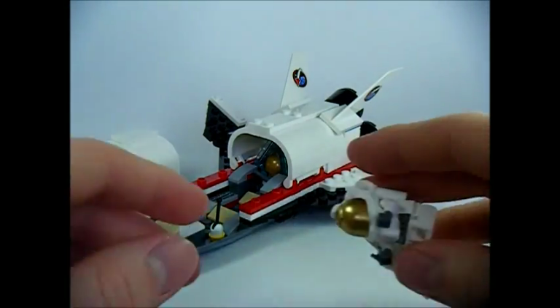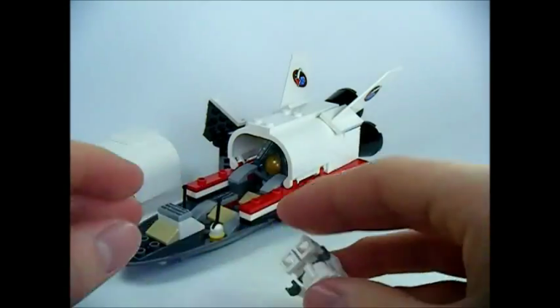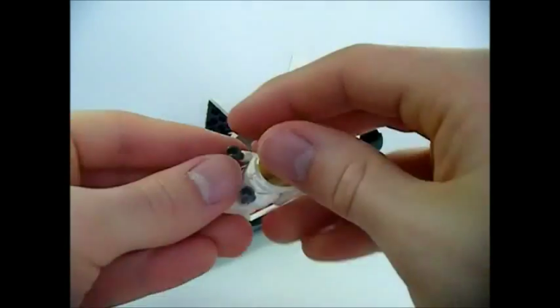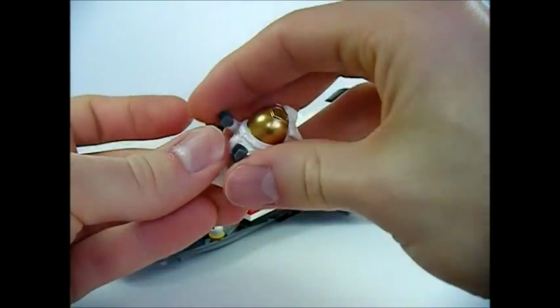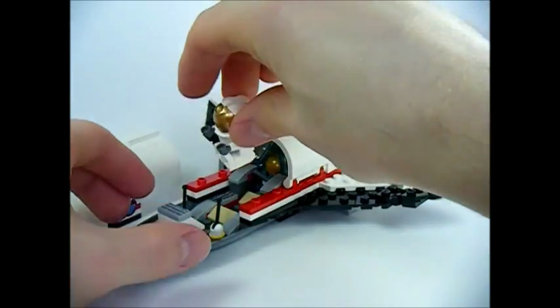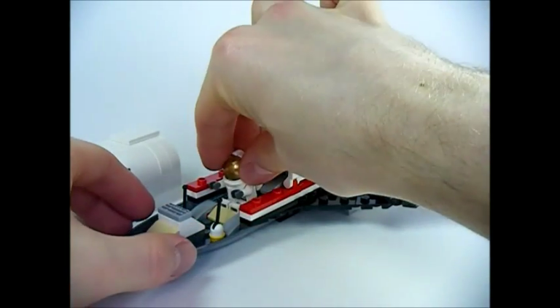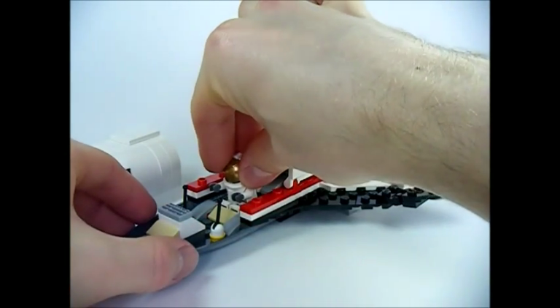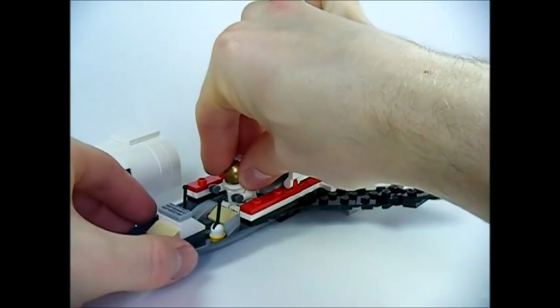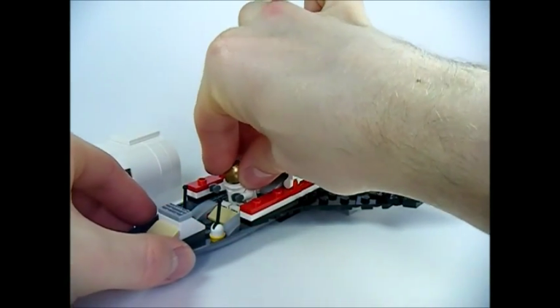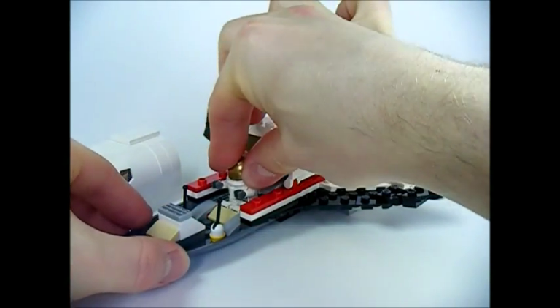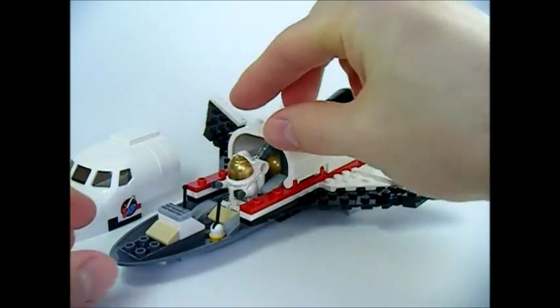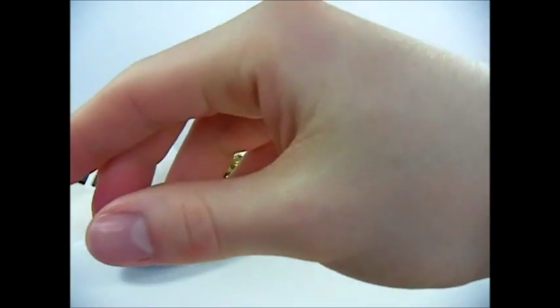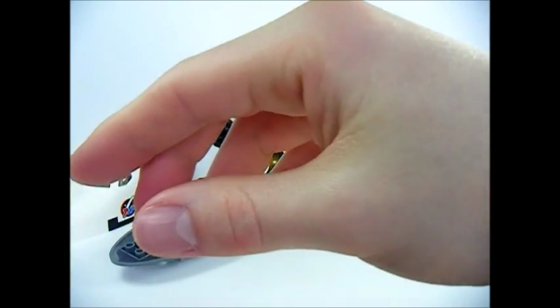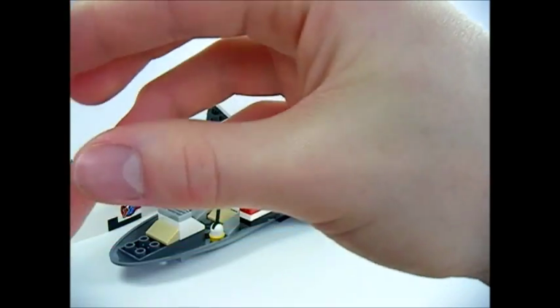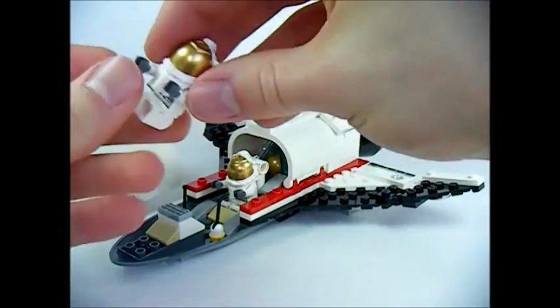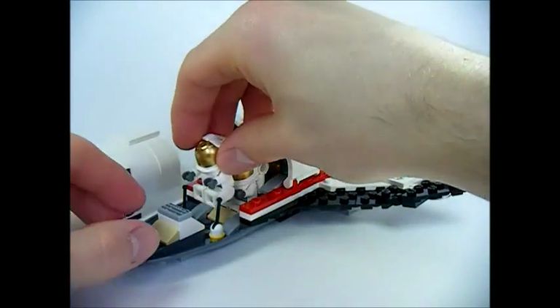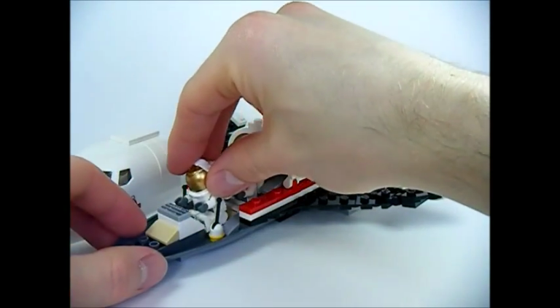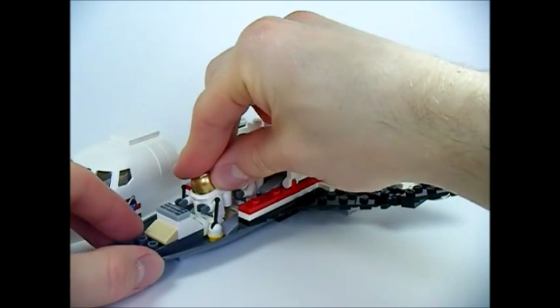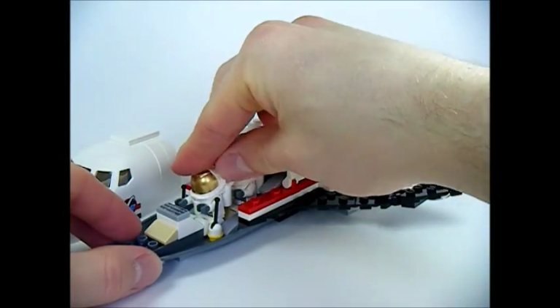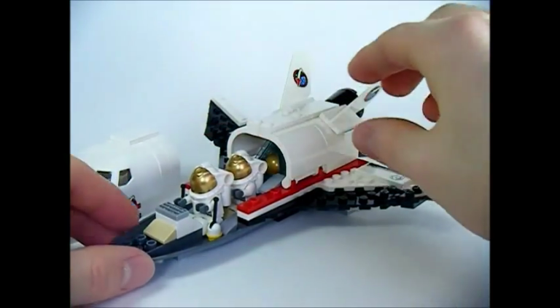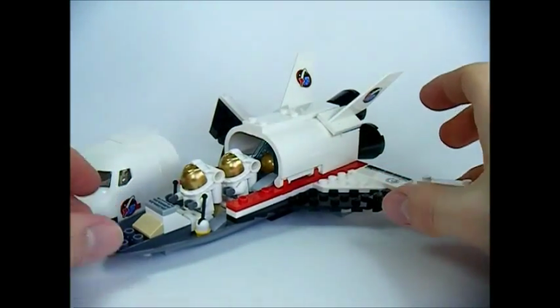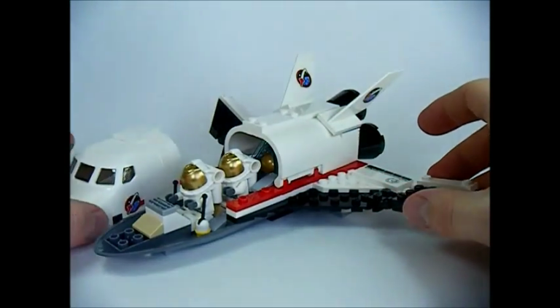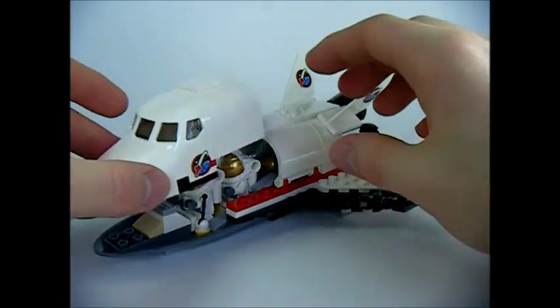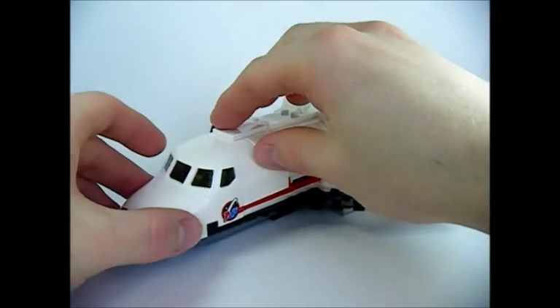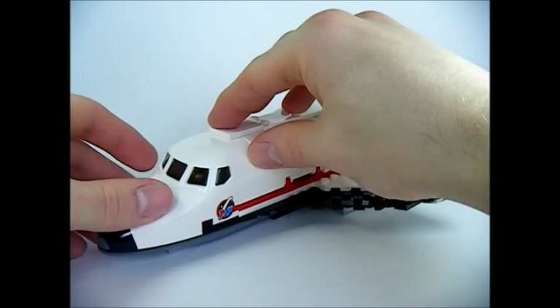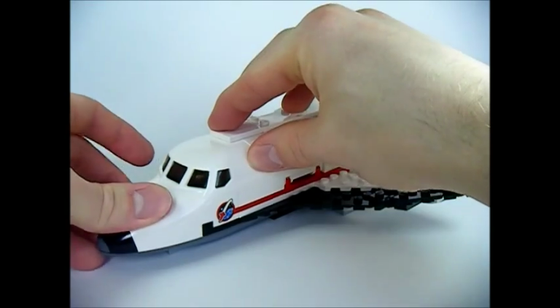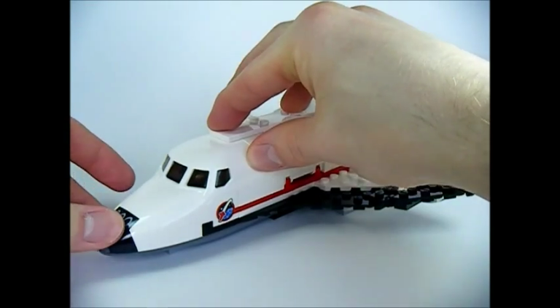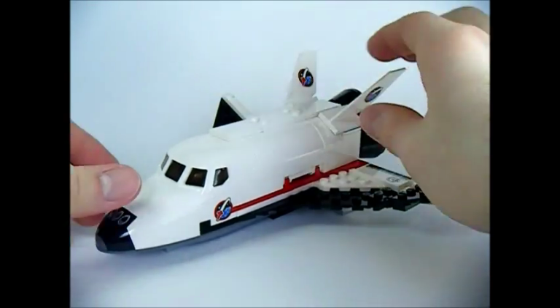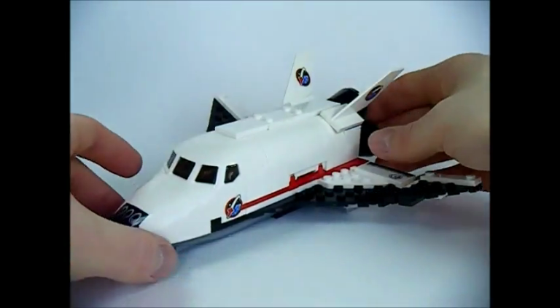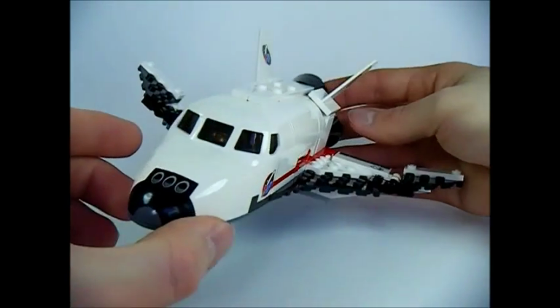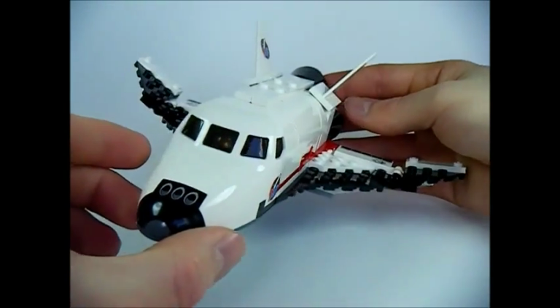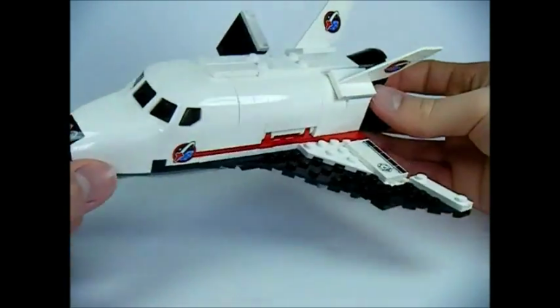Remove the front section to reveal the cockpit. There are two seats for both astronauts — putting them in, there's one and here's the other astronaut. There they are, both ready. Put the front back on and fly off into orbit.